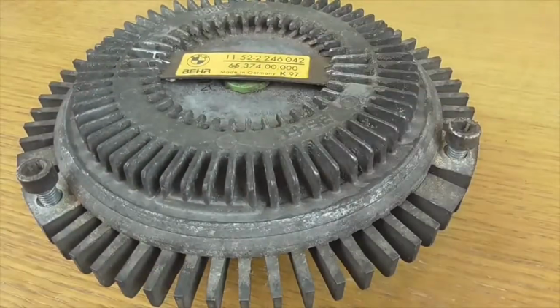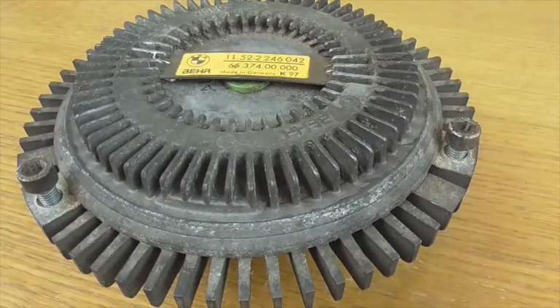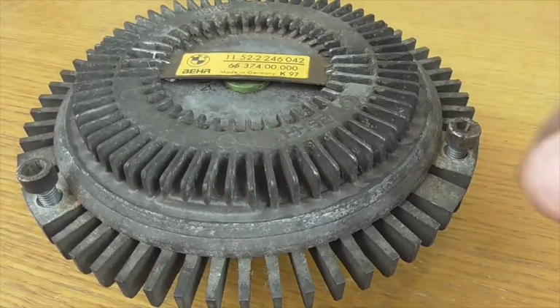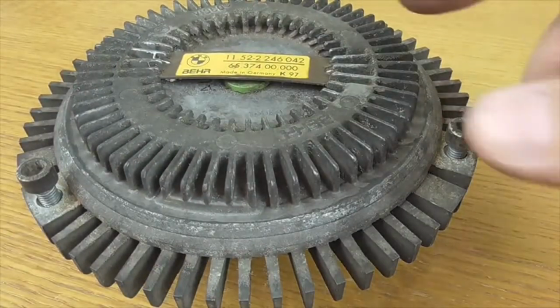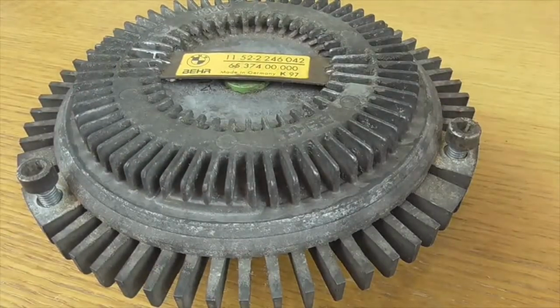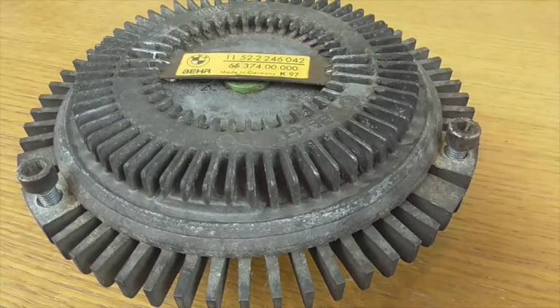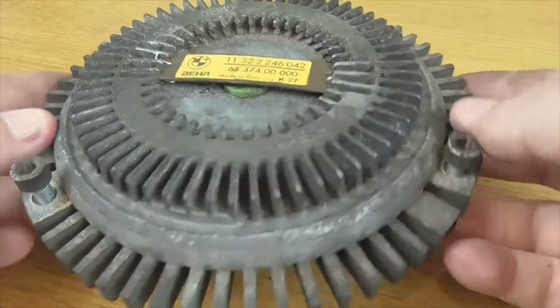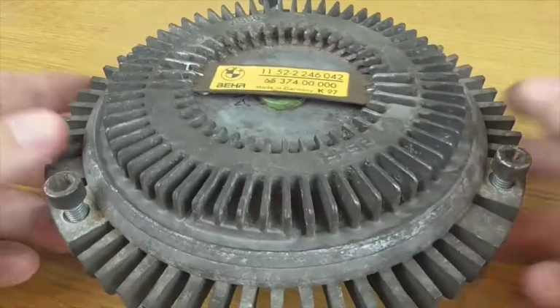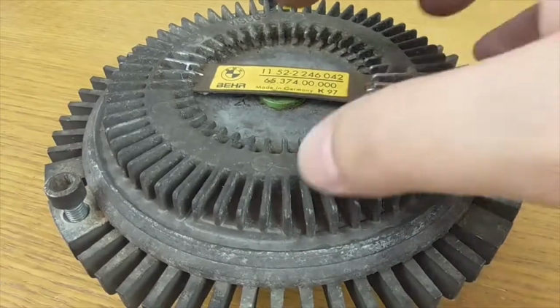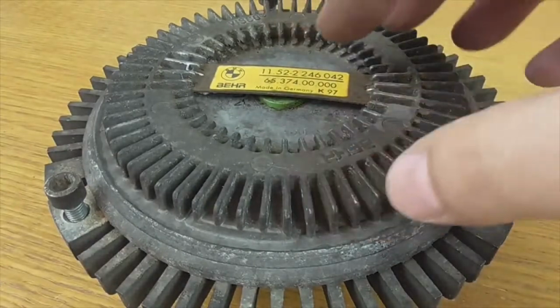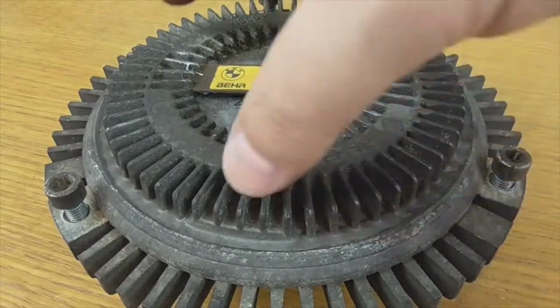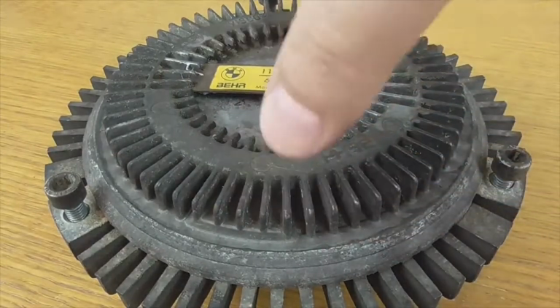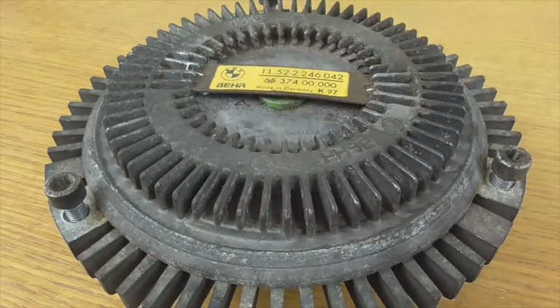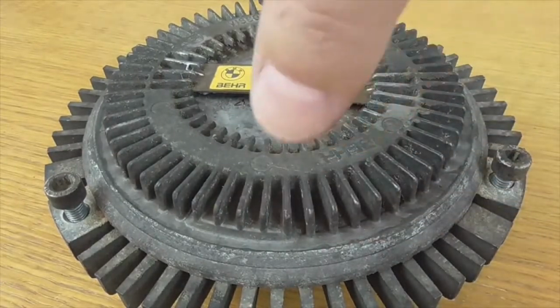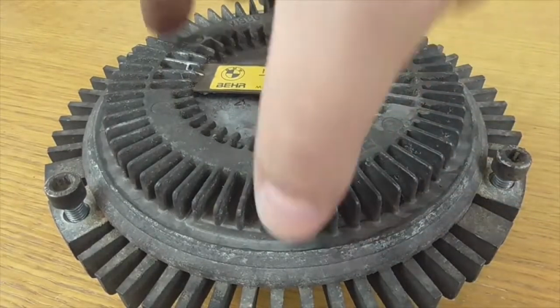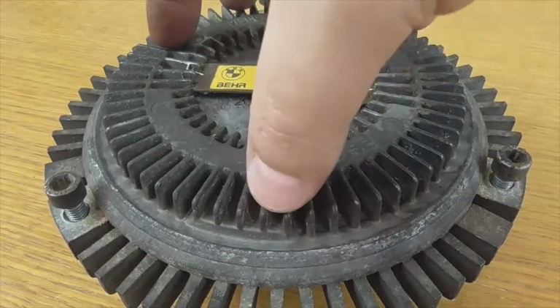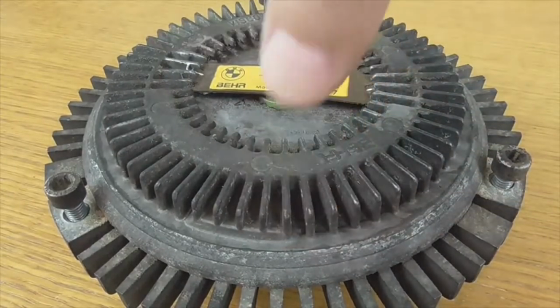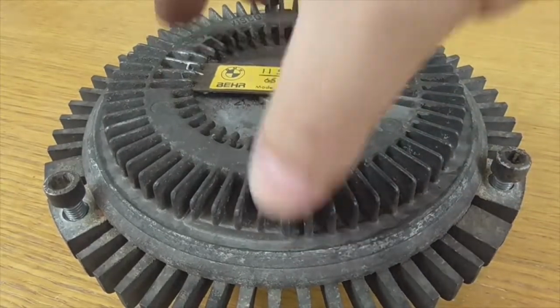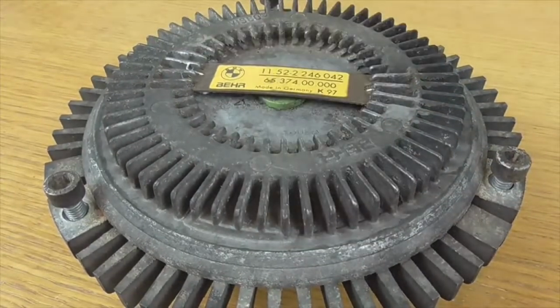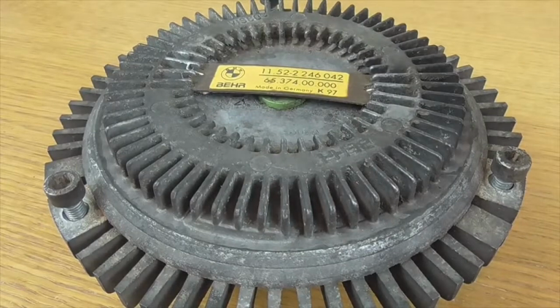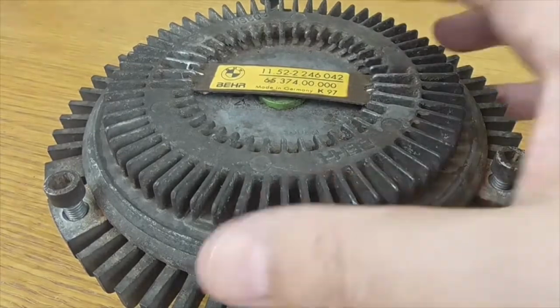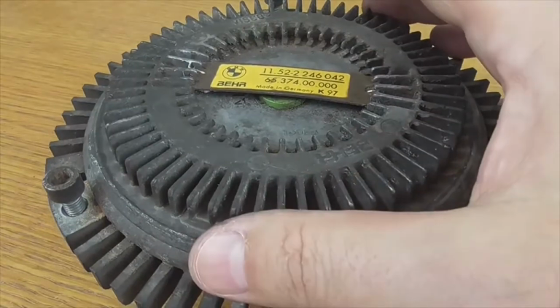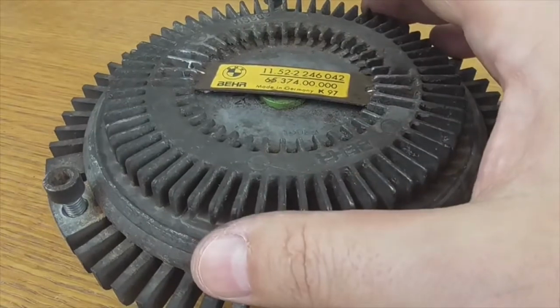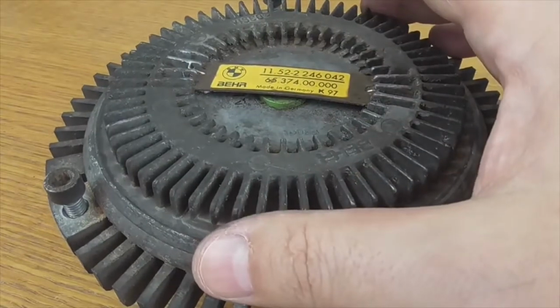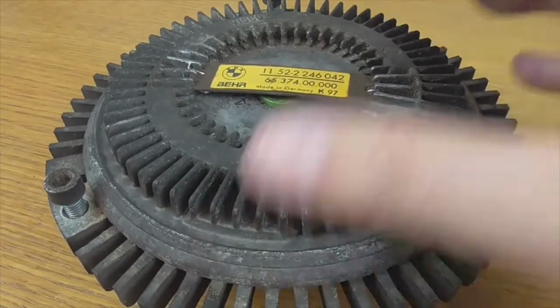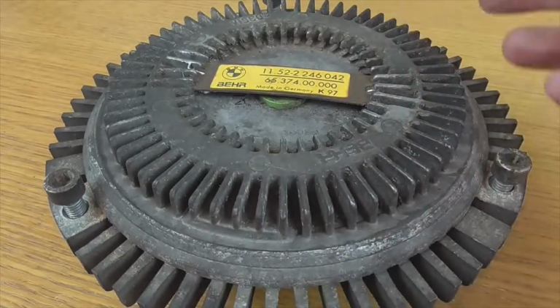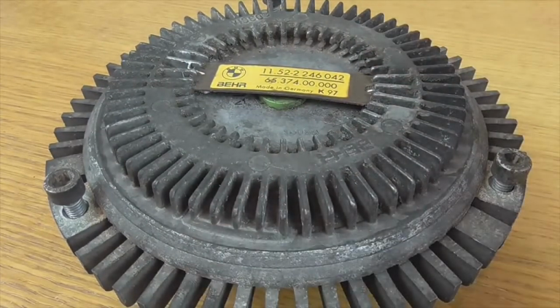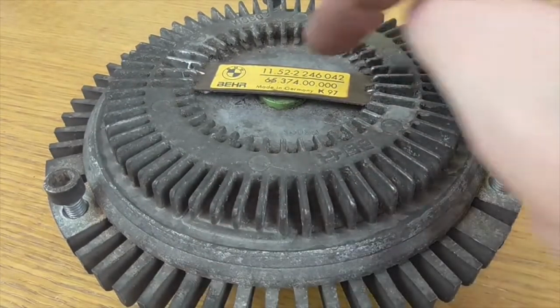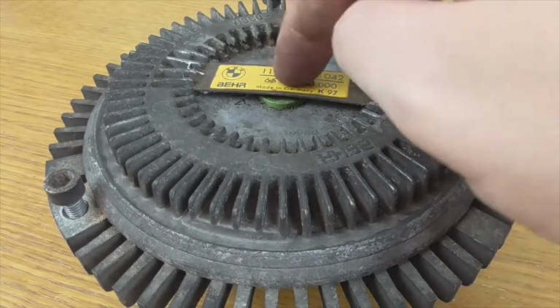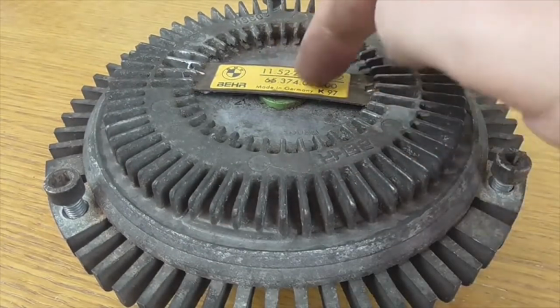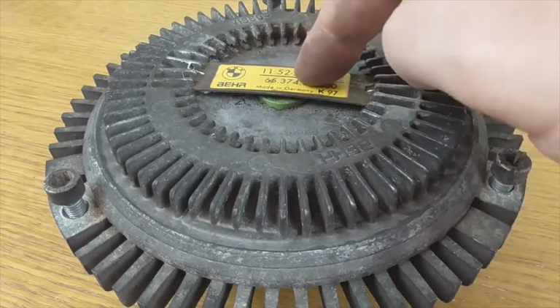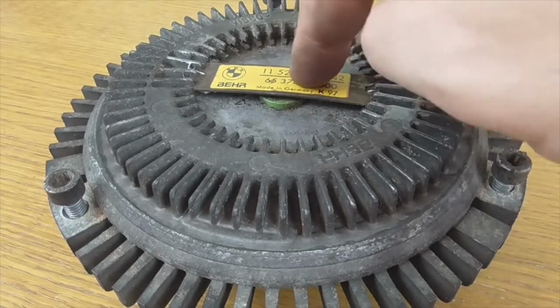Then as it cools, I will show you the stem that it carries inside. As it cools, this returns to its initial position, closes the stem, presses and the oil returns again, the clutch is released, and then it goes much slower — and so continuously.